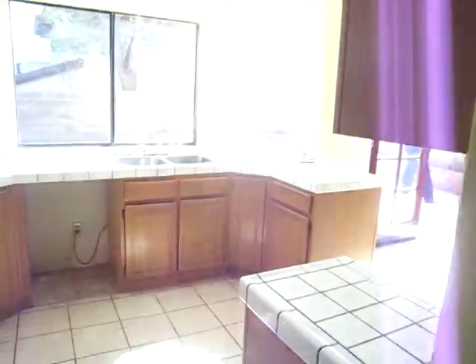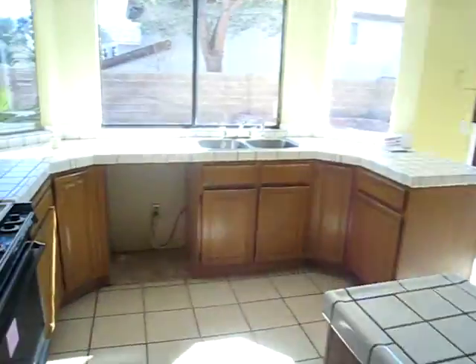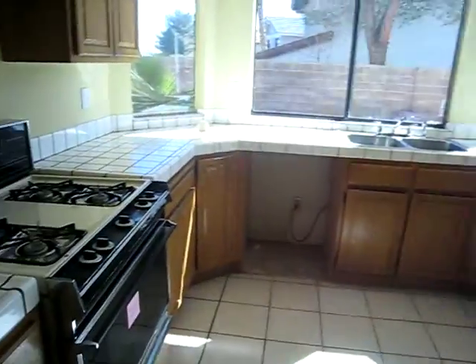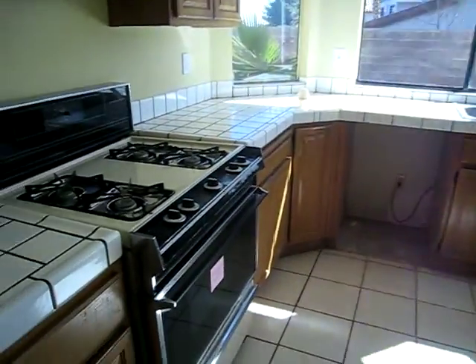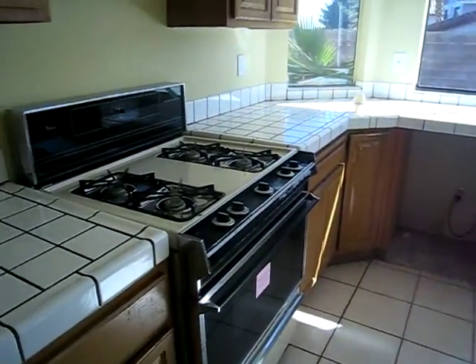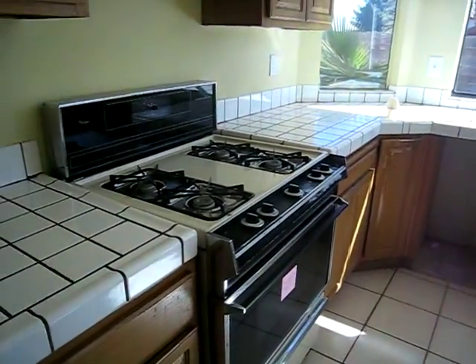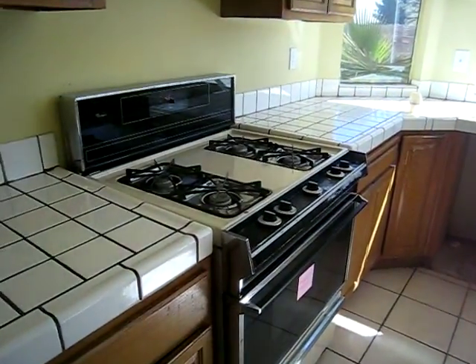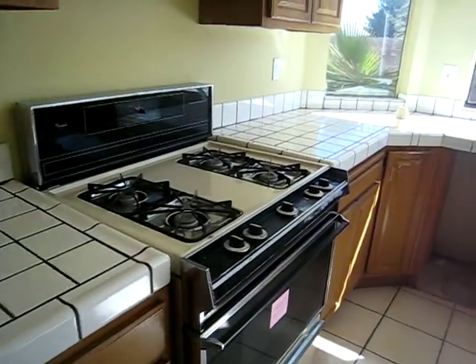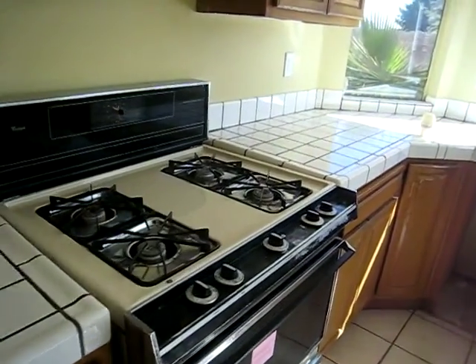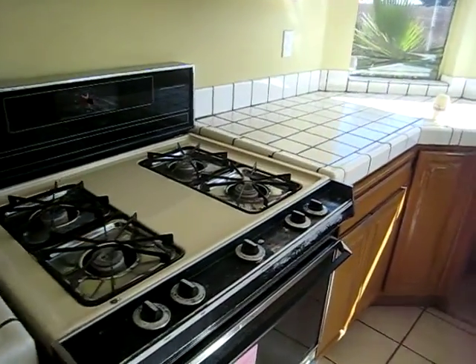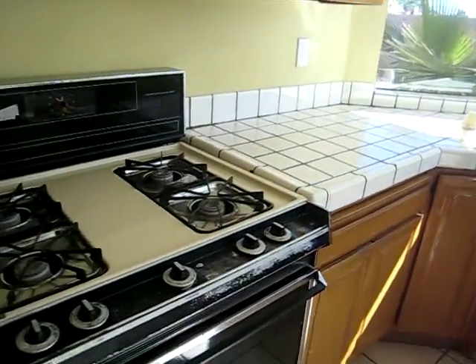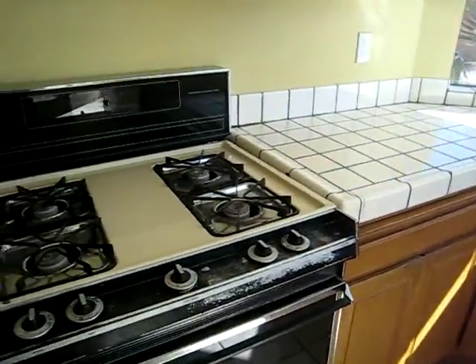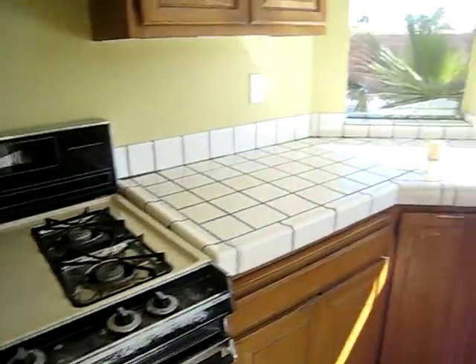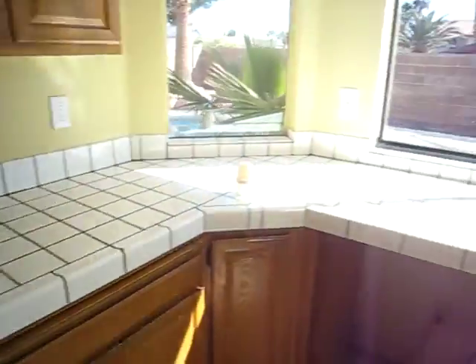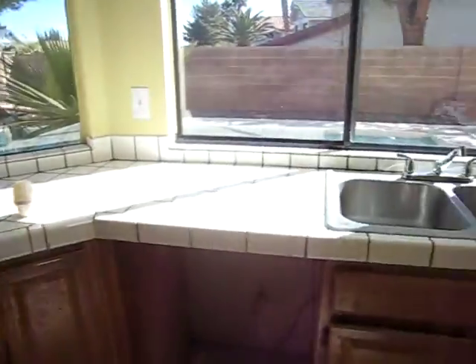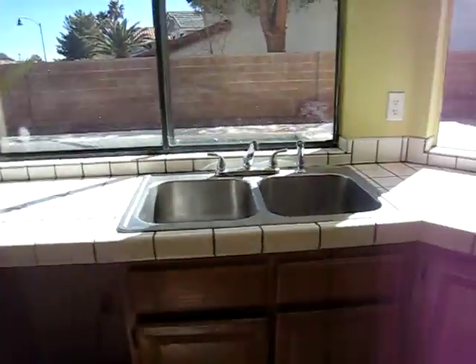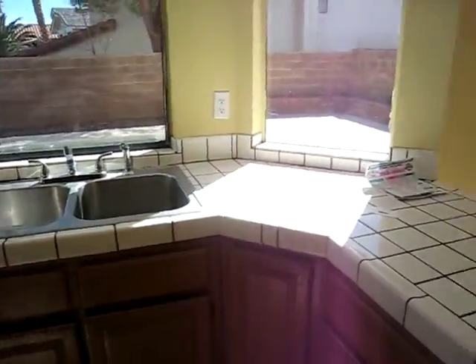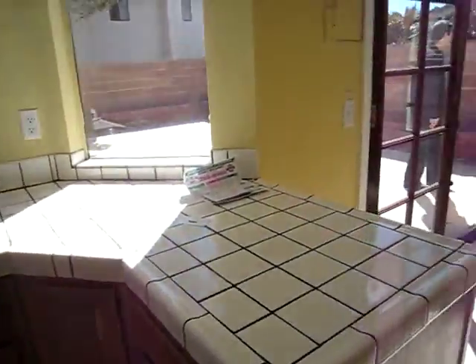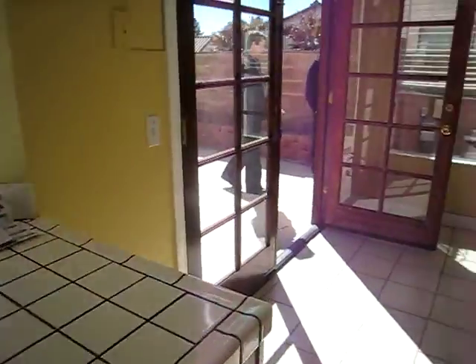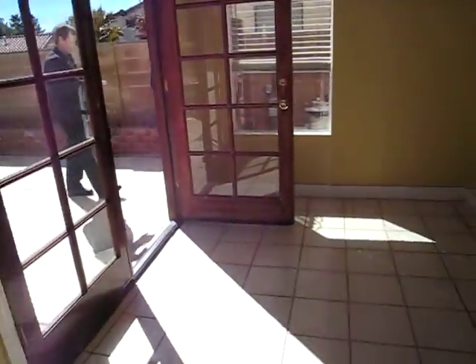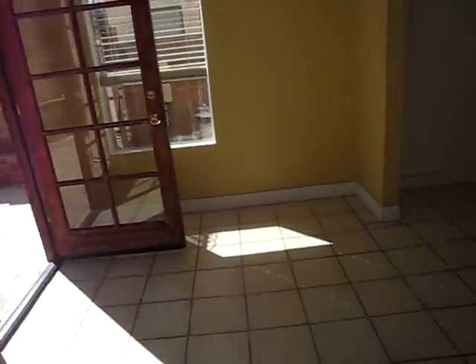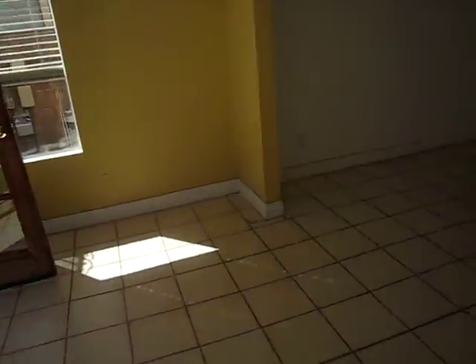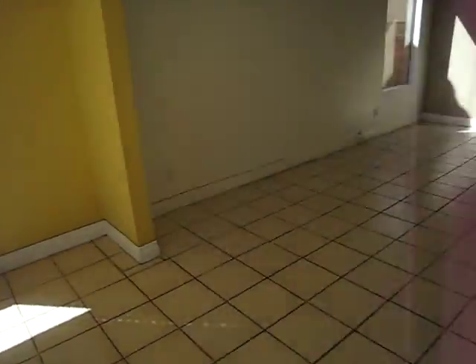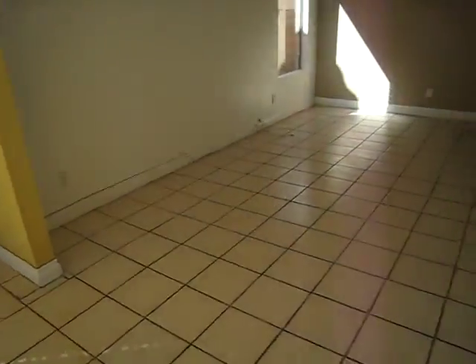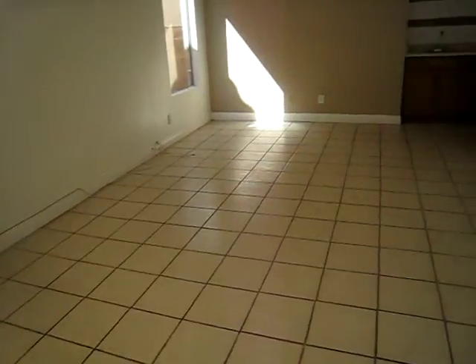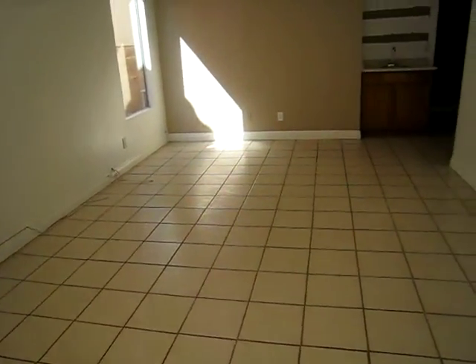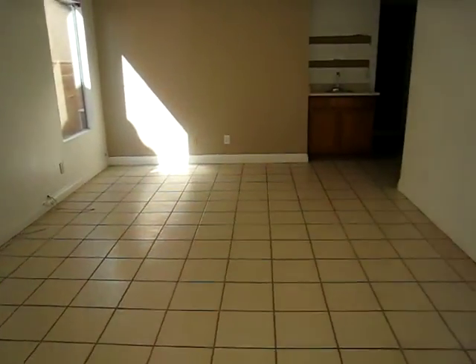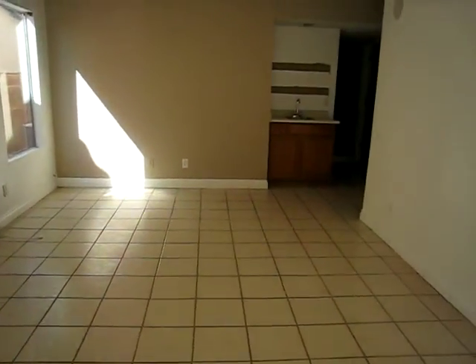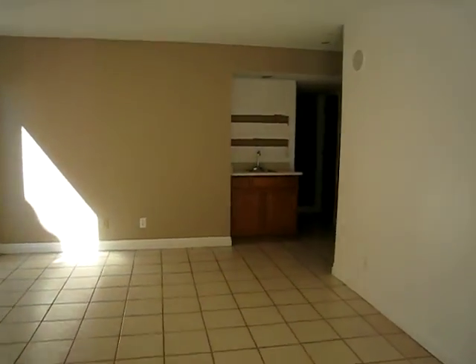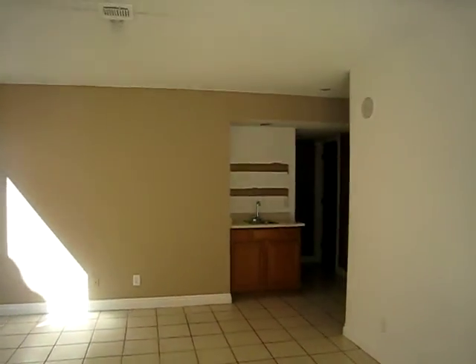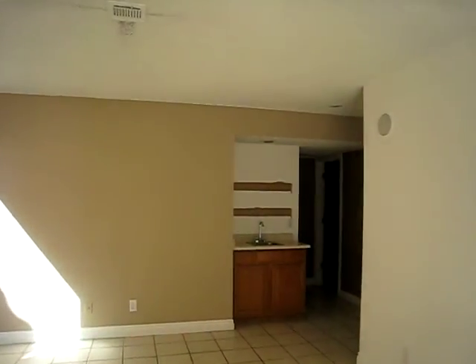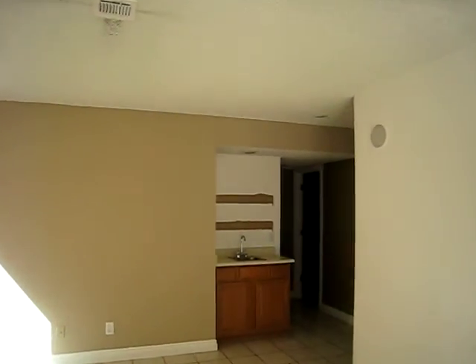The kitchen is missing the dishwasher, and the stove is pretty beat up. The tile here is in good shape — just need a little bit of patchwork there.